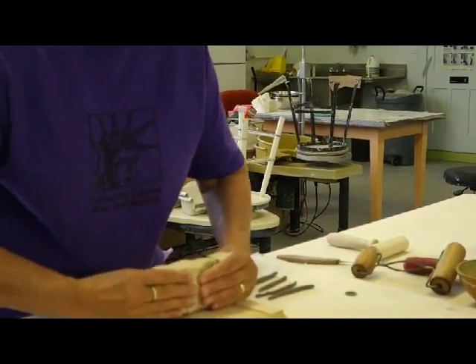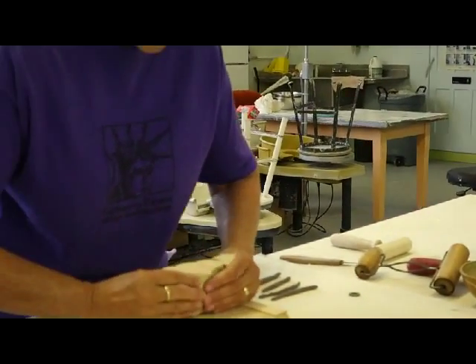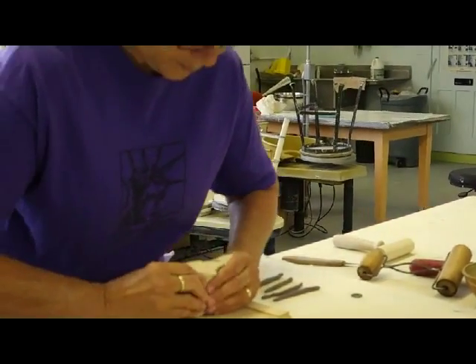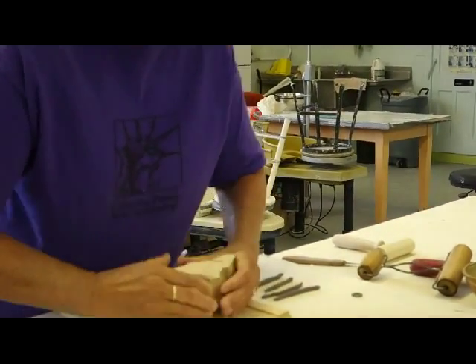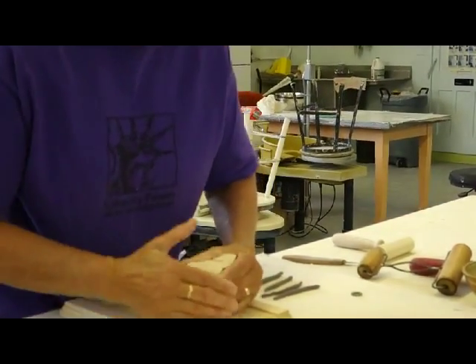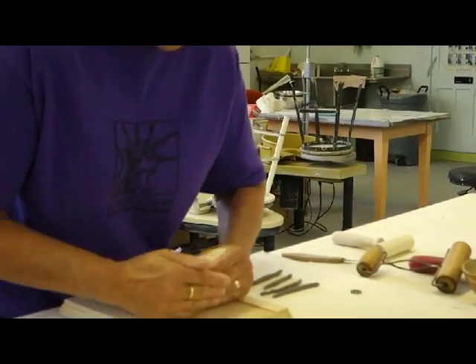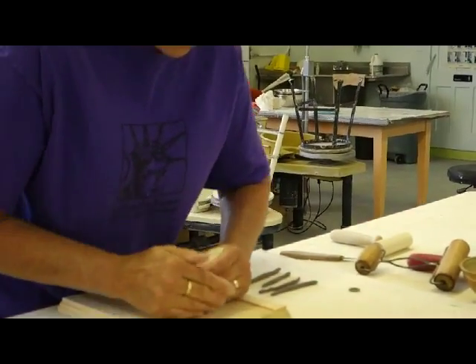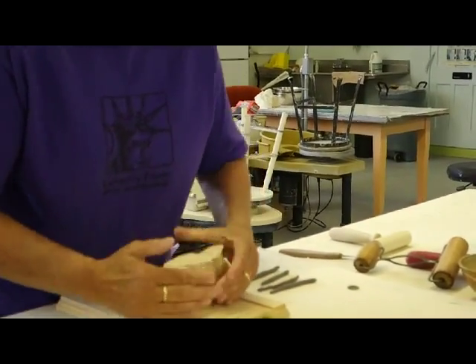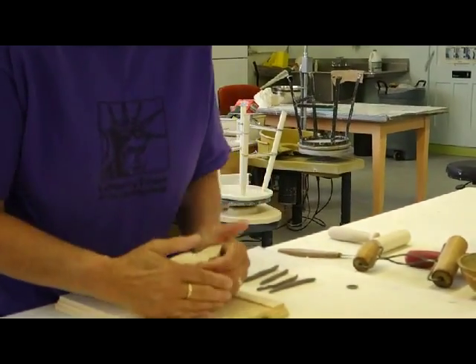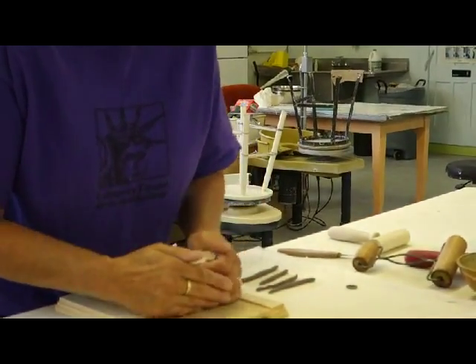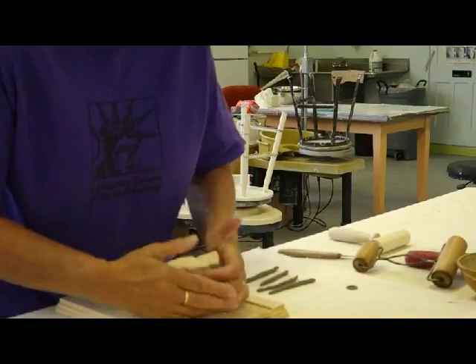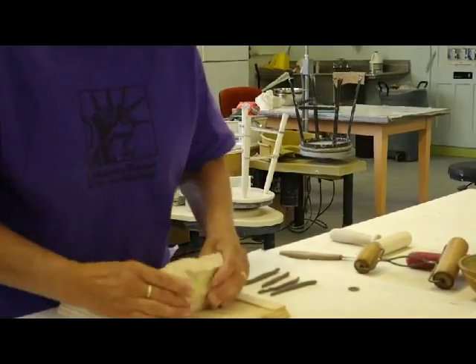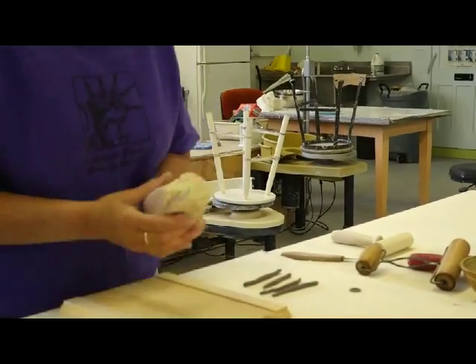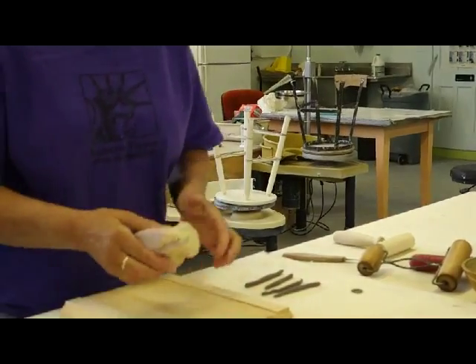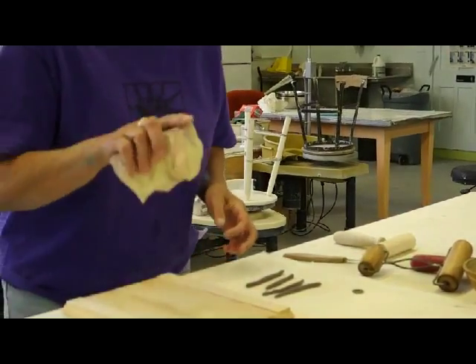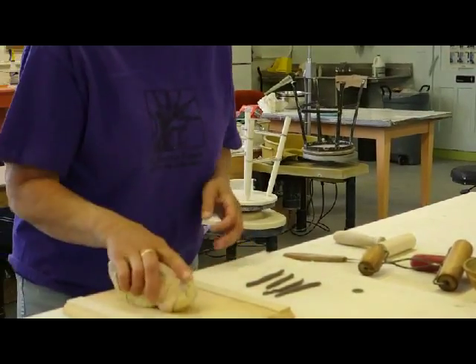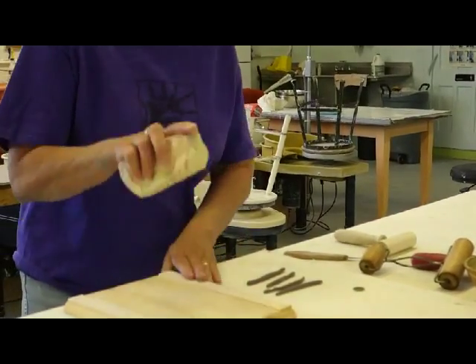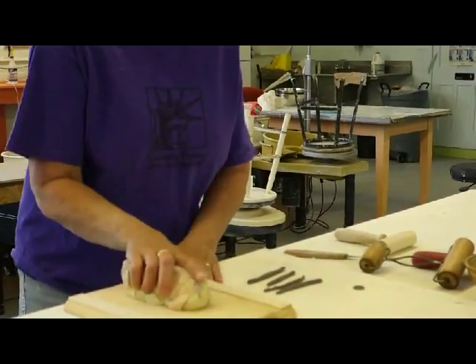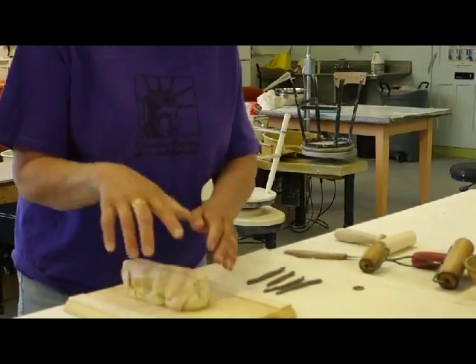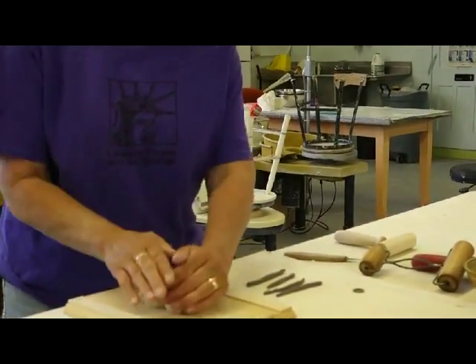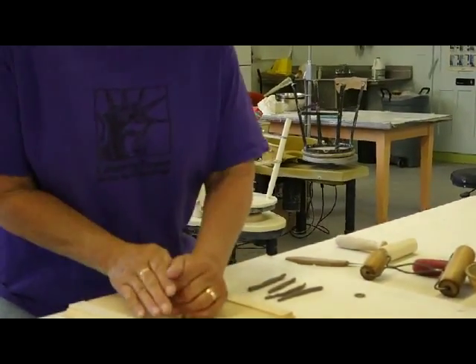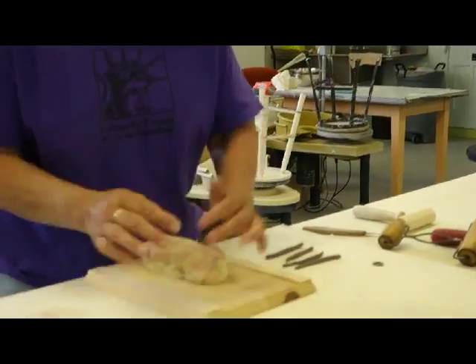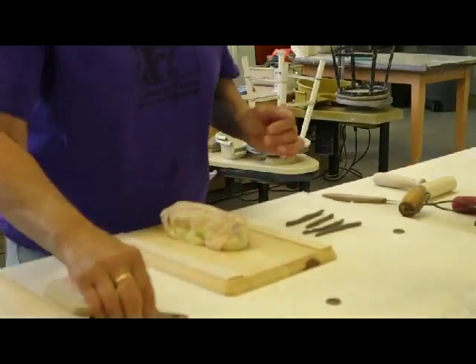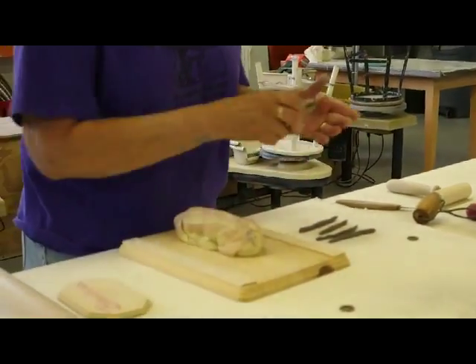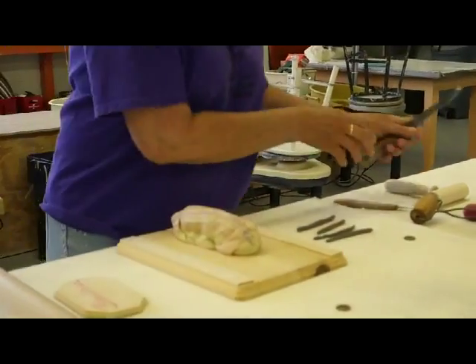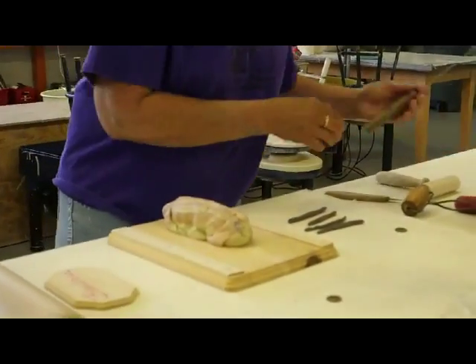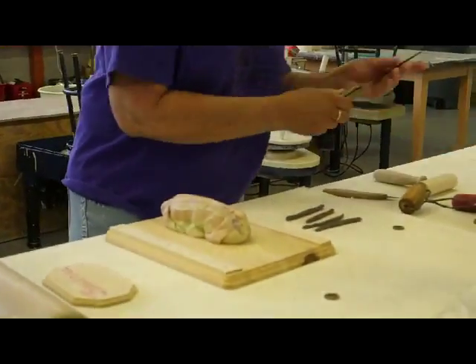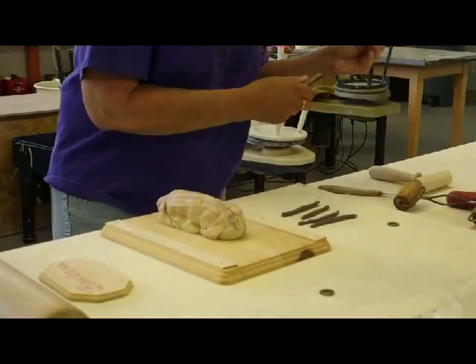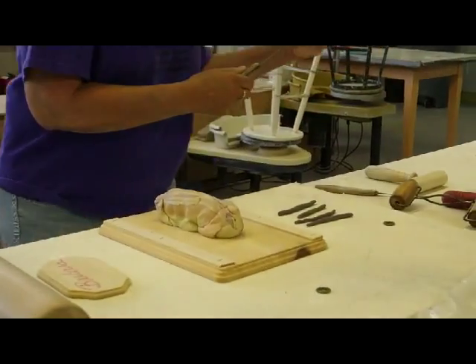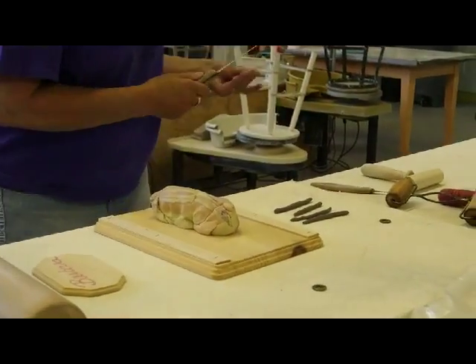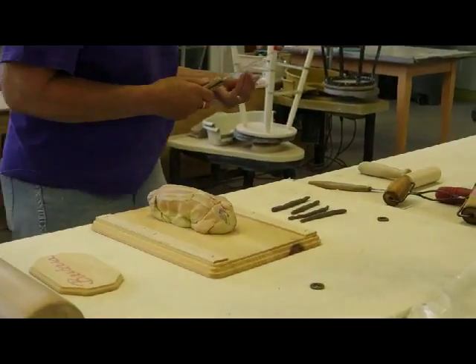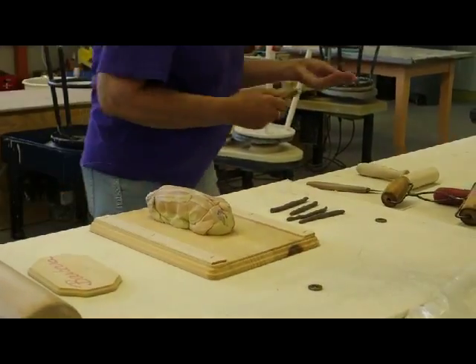And then you put it together like this, creating waves. It's like an earthquake. I'm going to just do that with a knife.